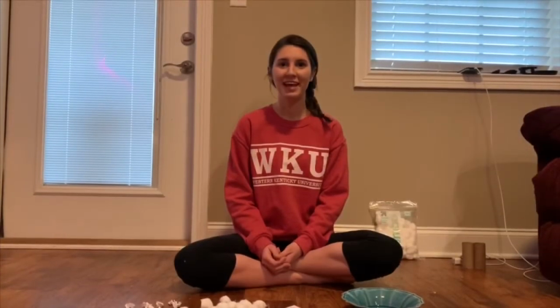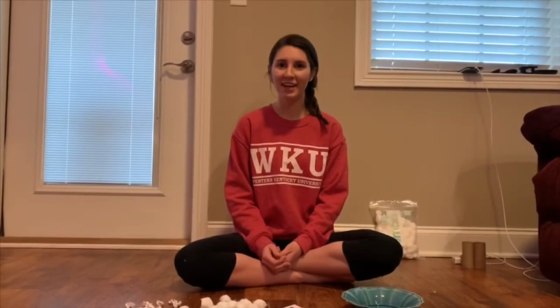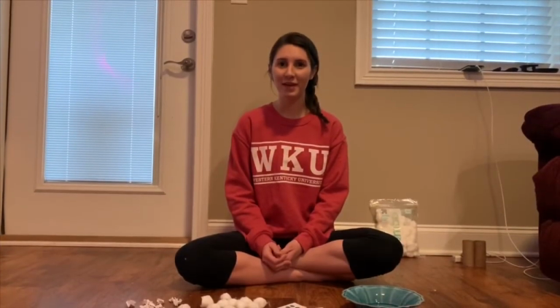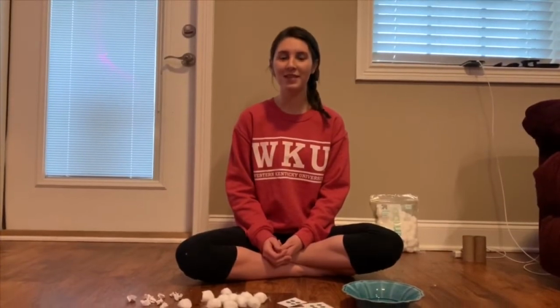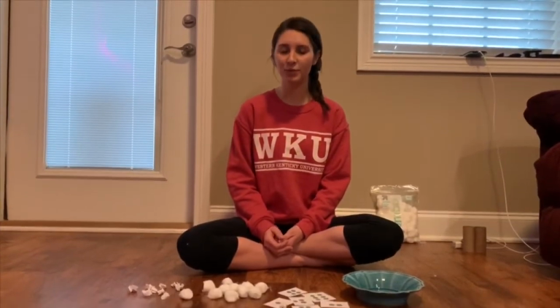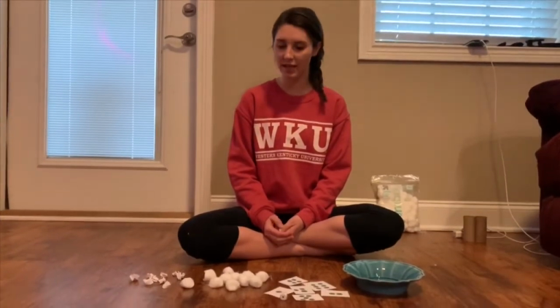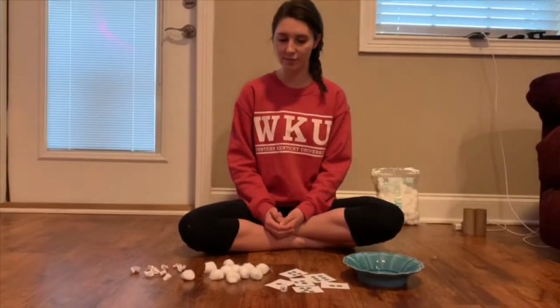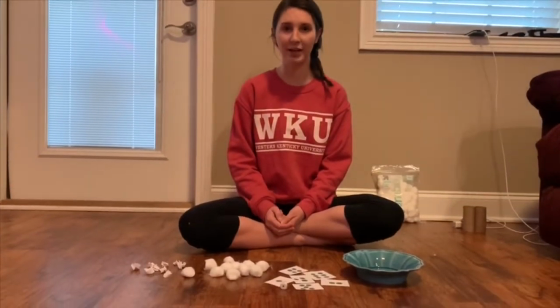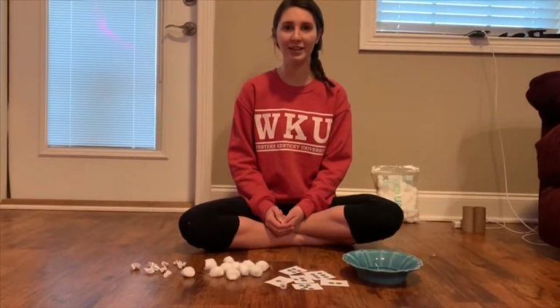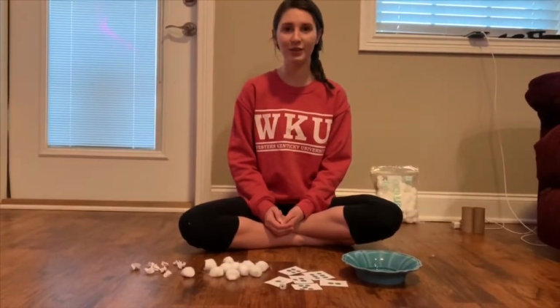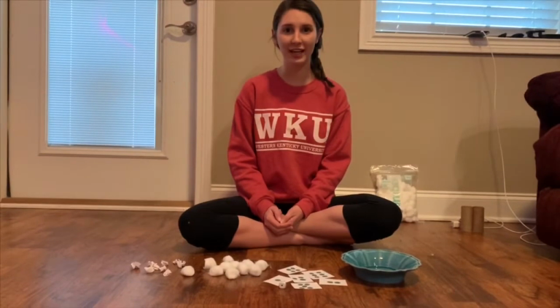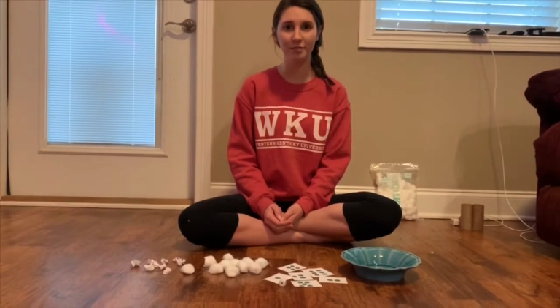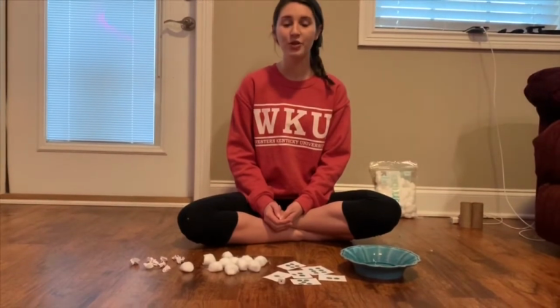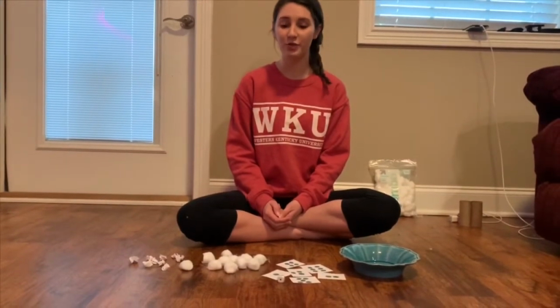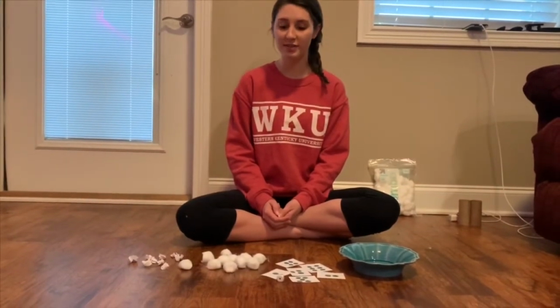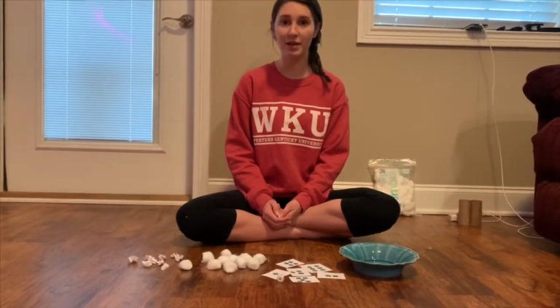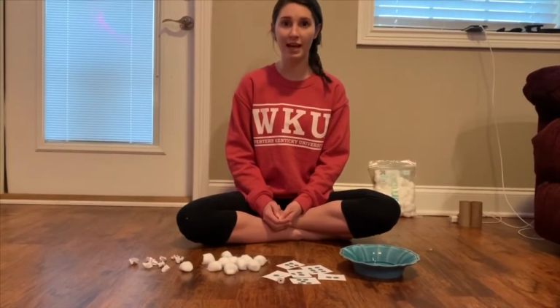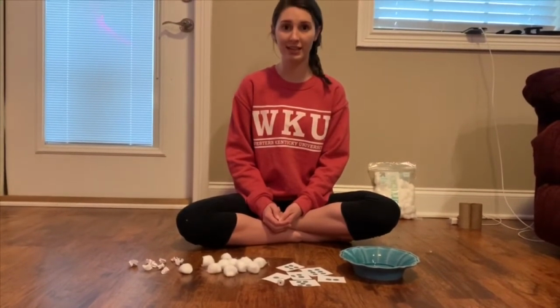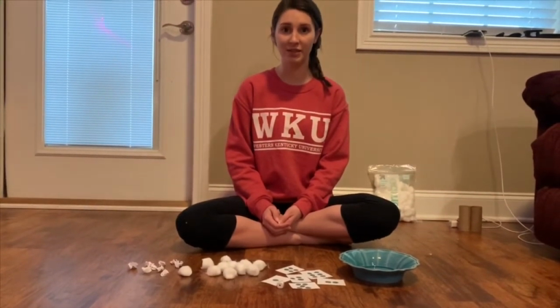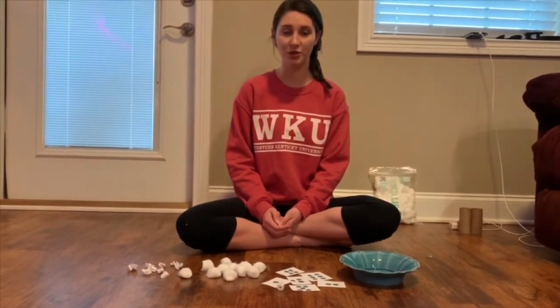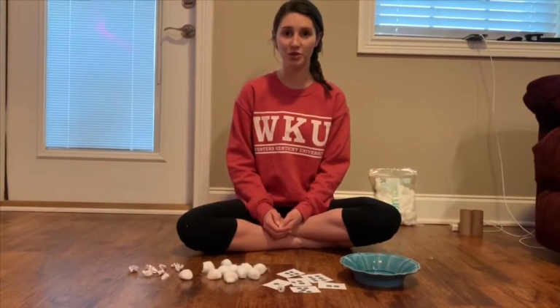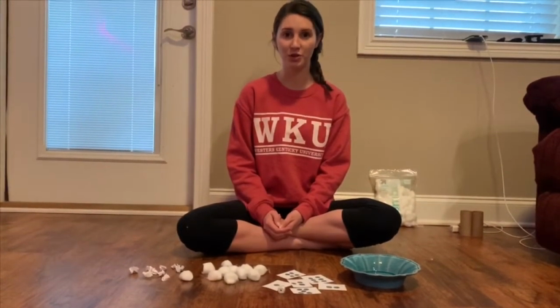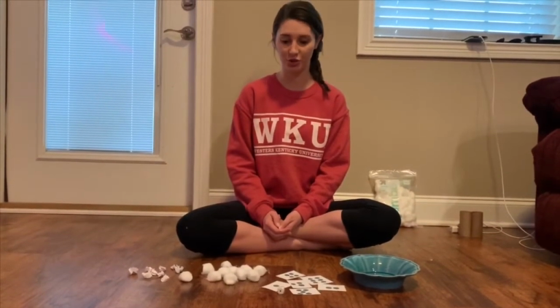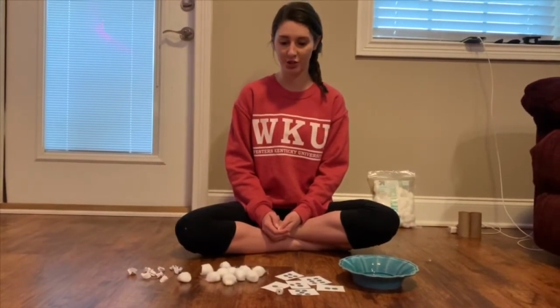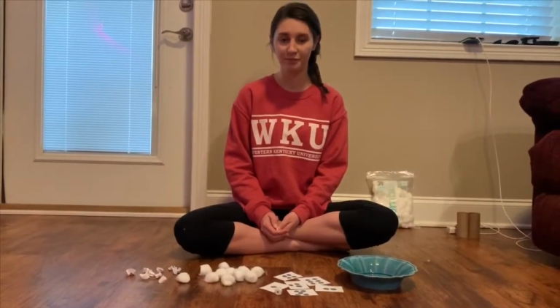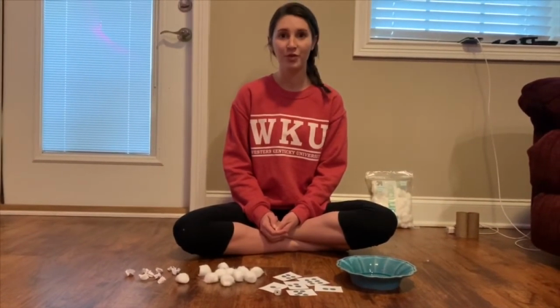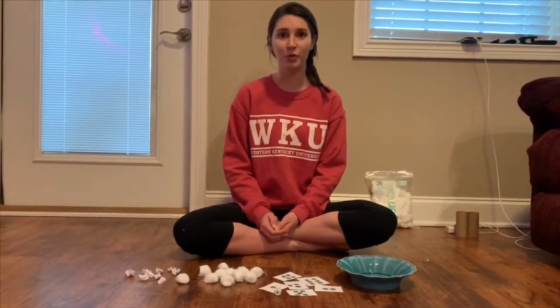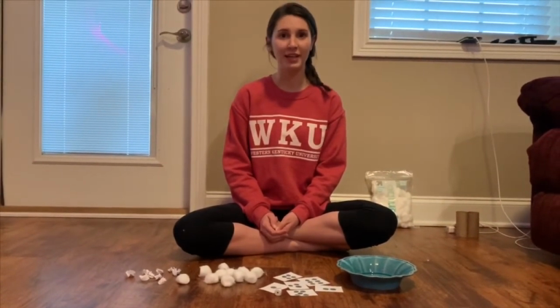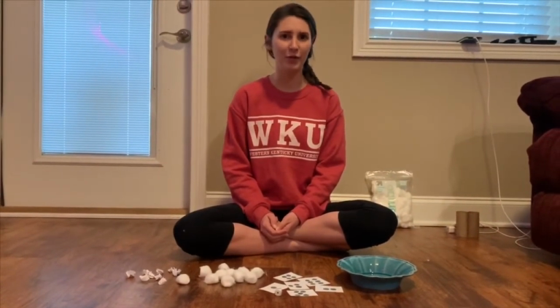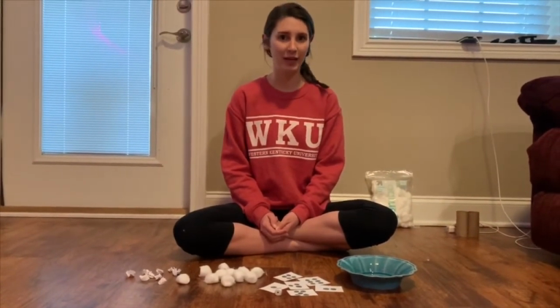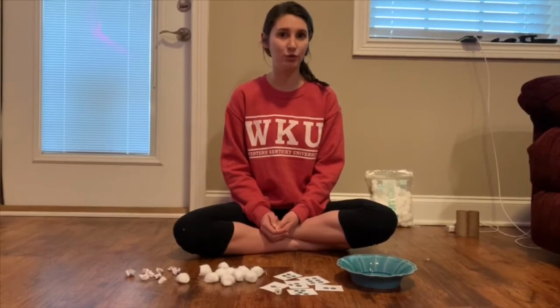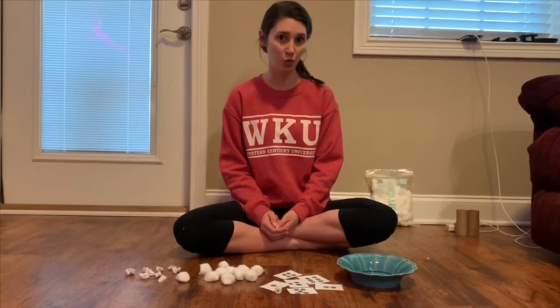Hello! This week is Mary Had a Little Lamb. So this is going to be a counting activity that you can do with your children. We're going to count the lamb's wool.